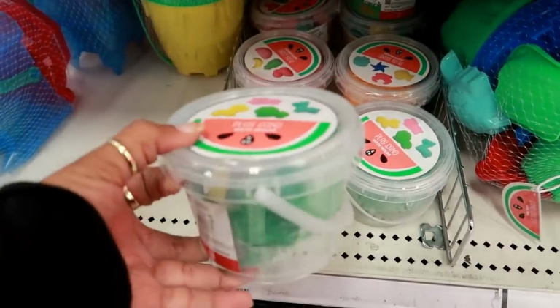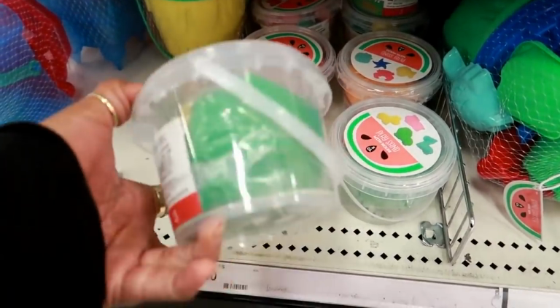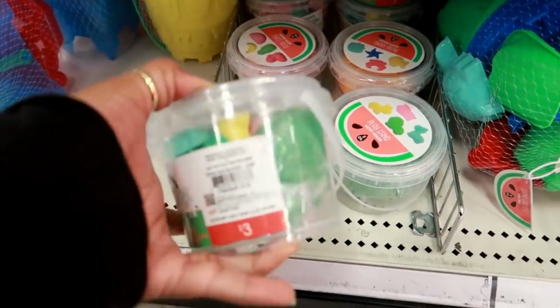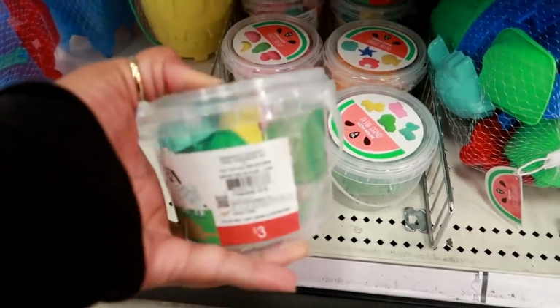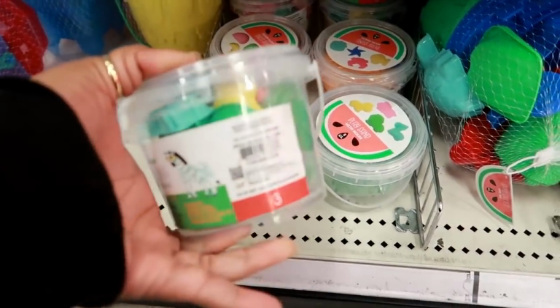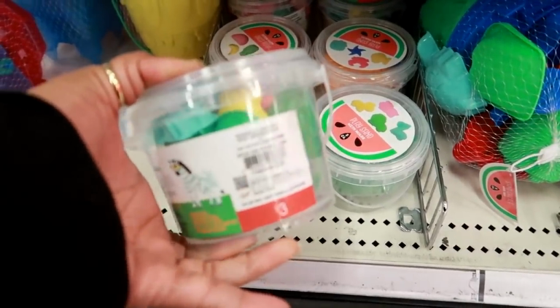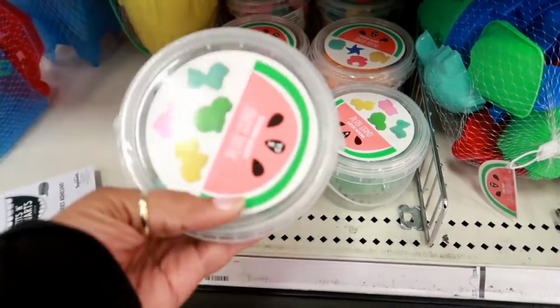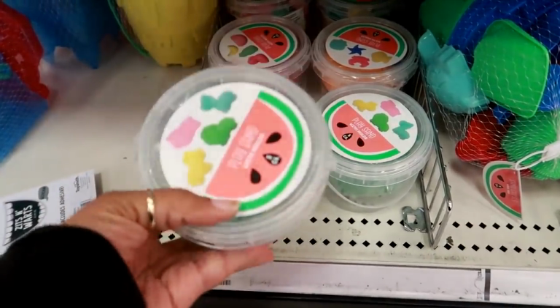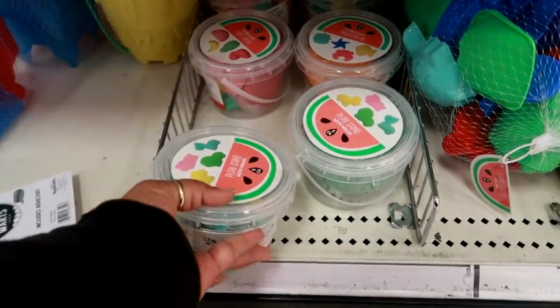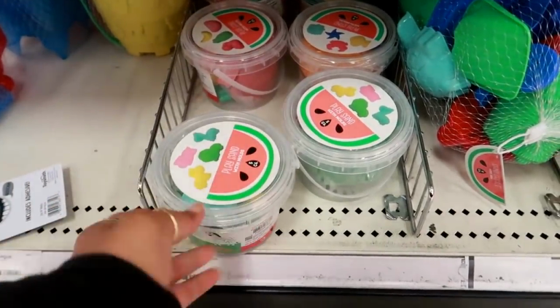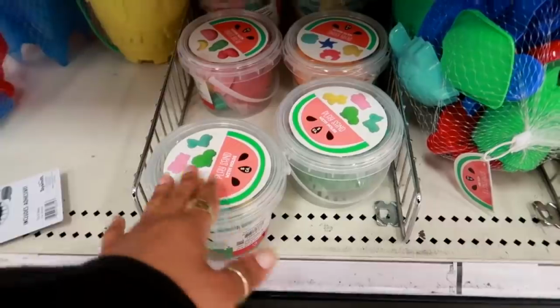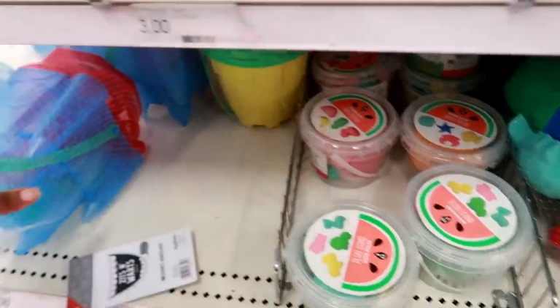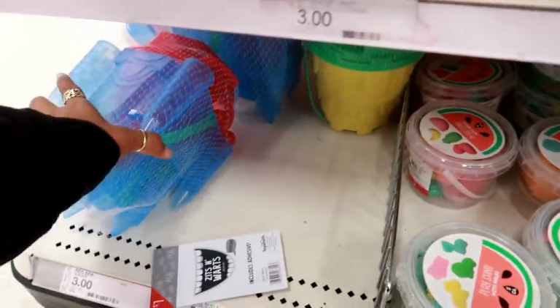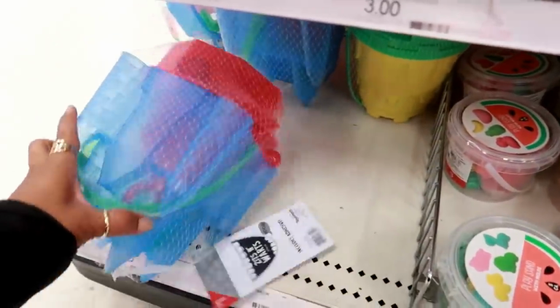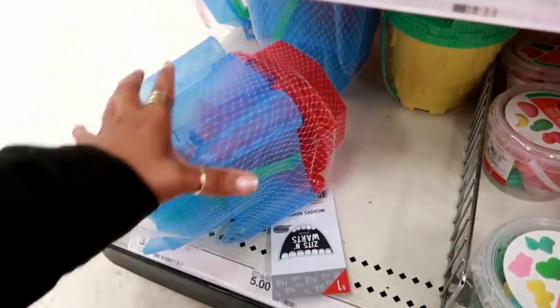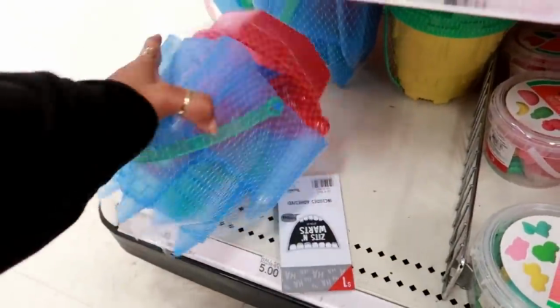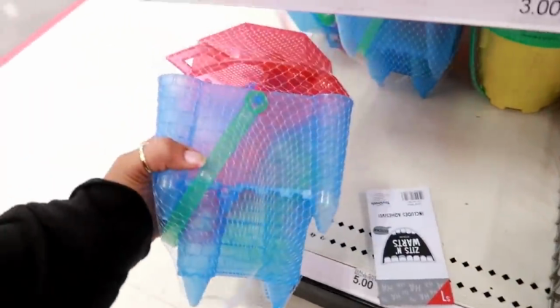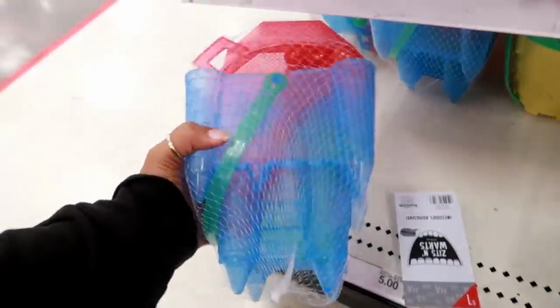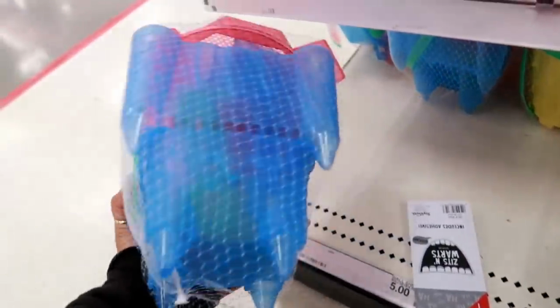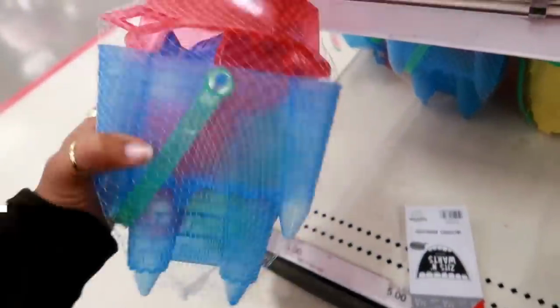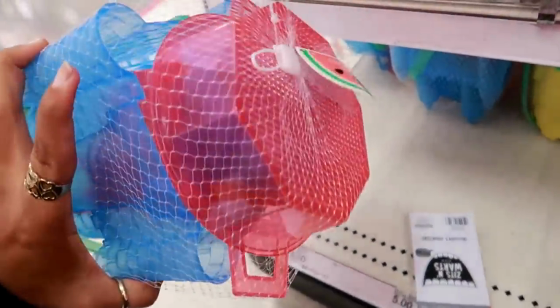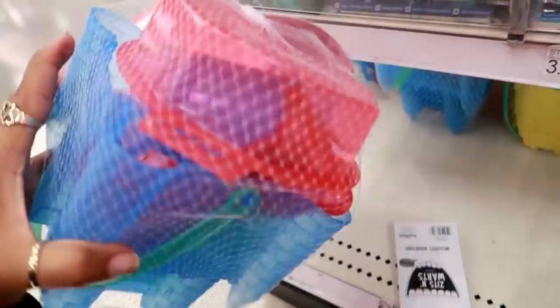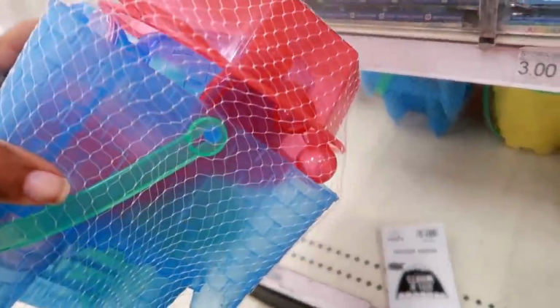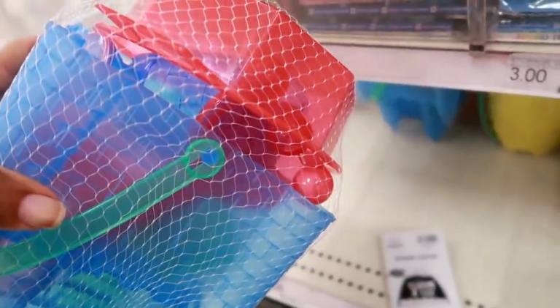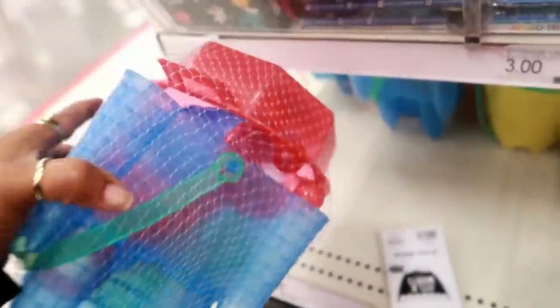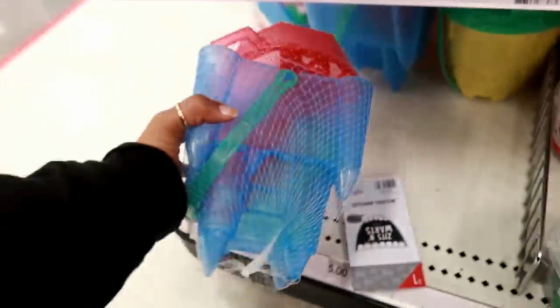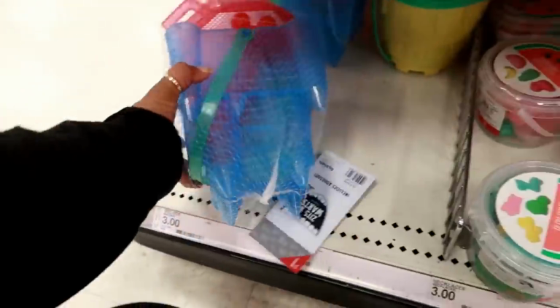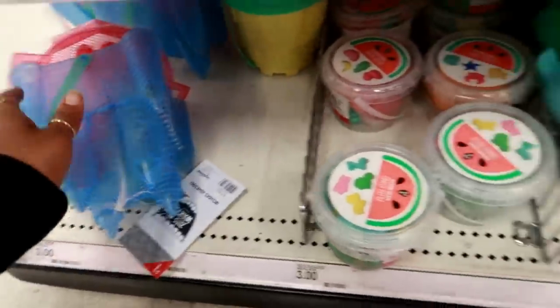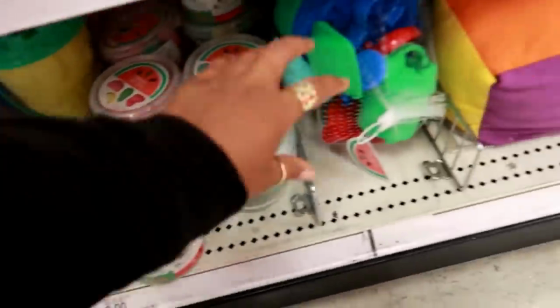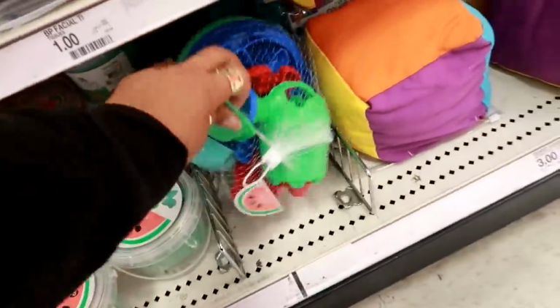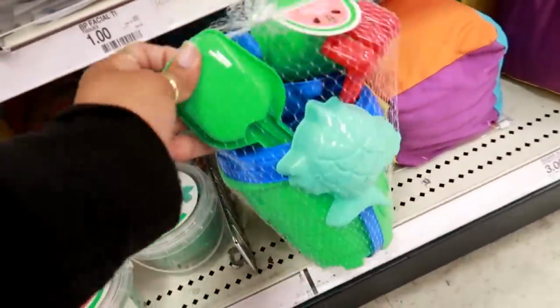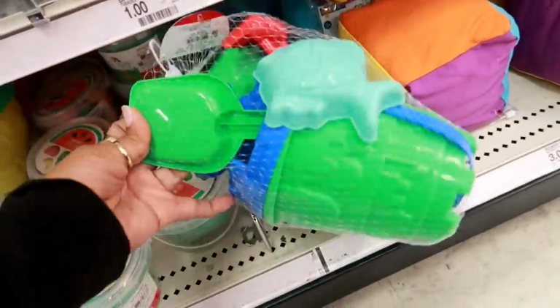Oh, what is this? Play sand with molds for three dollars — so you get the molds with the sand. They got little sets like this, those are three dollars. Look at all of those.